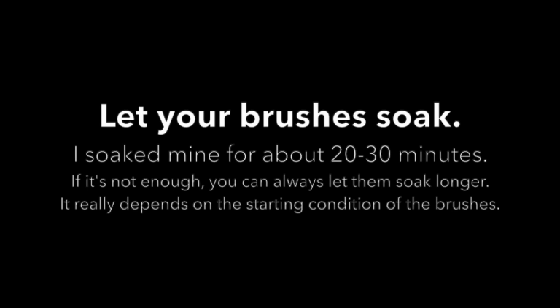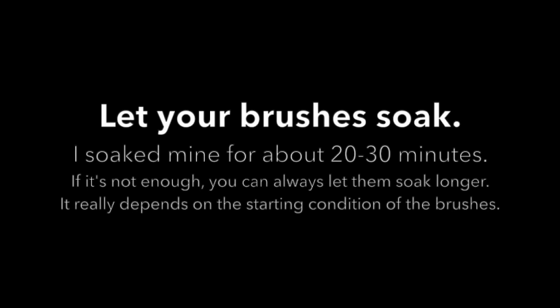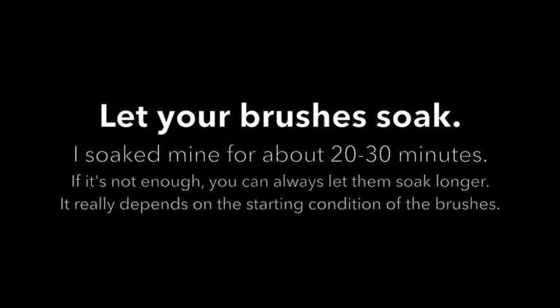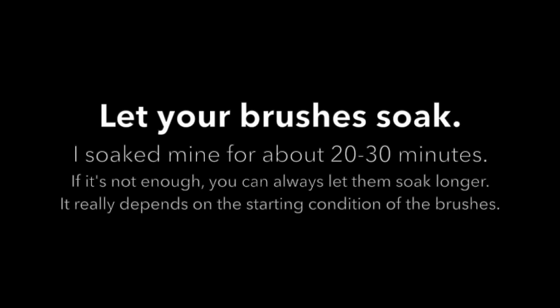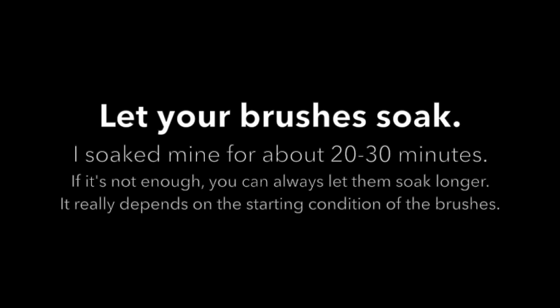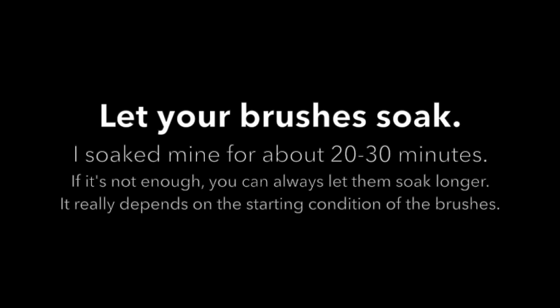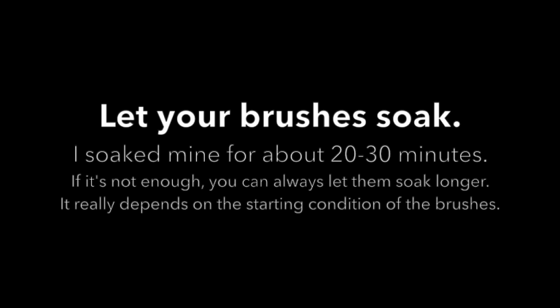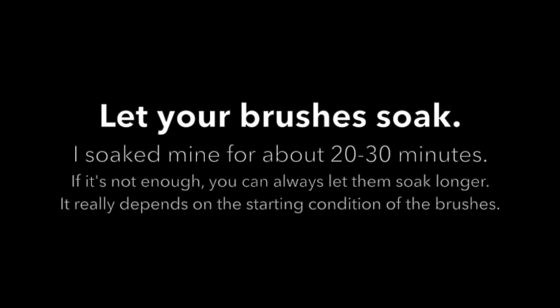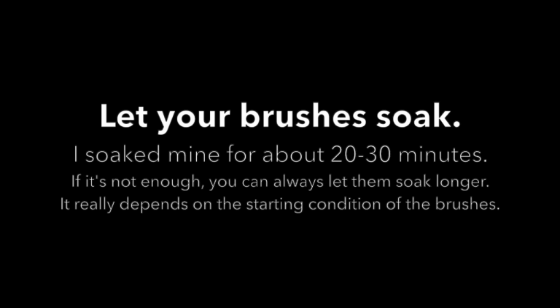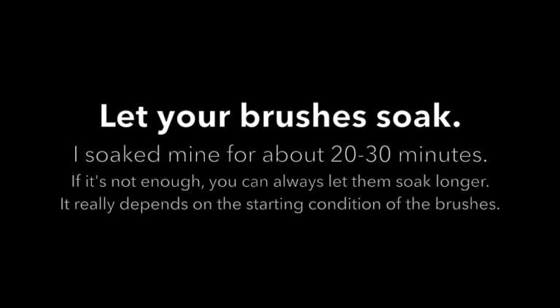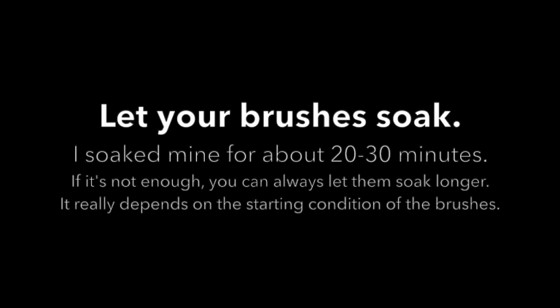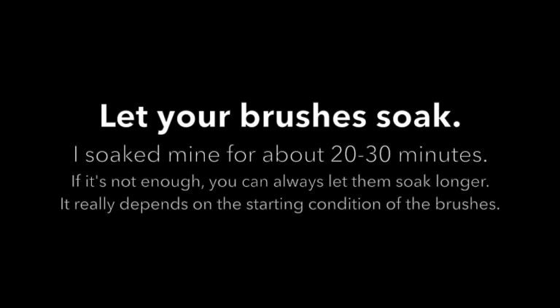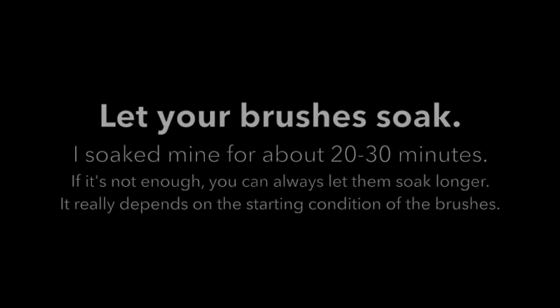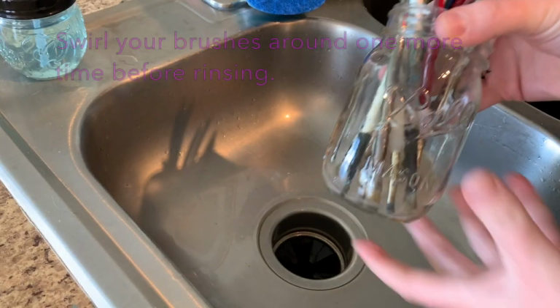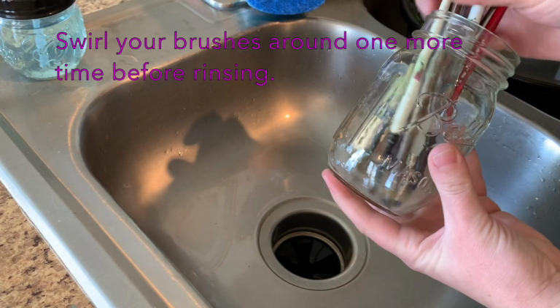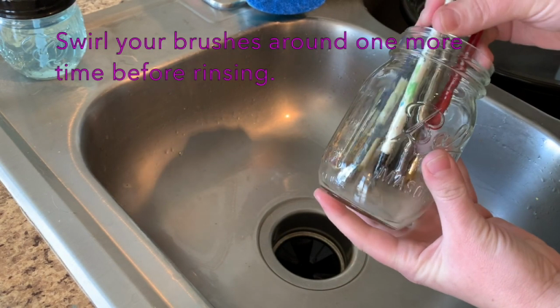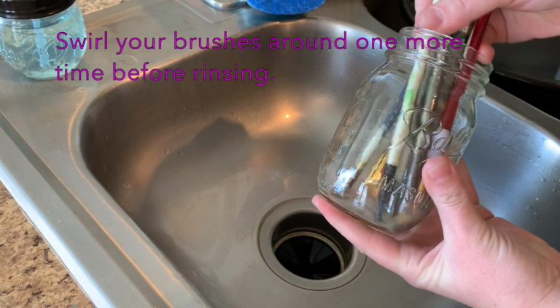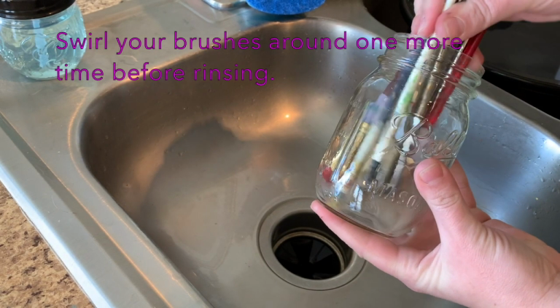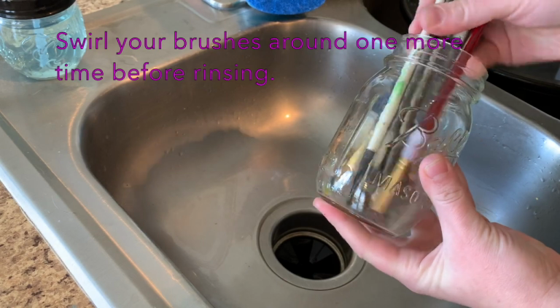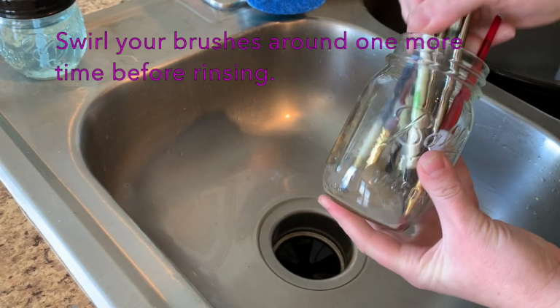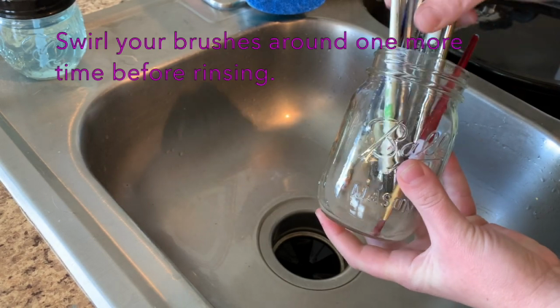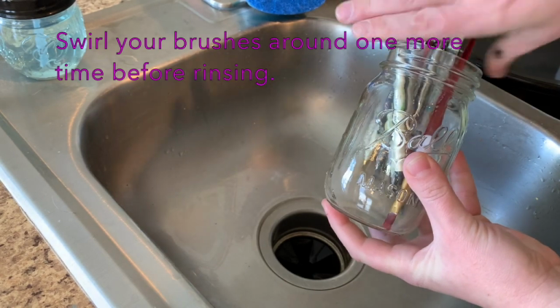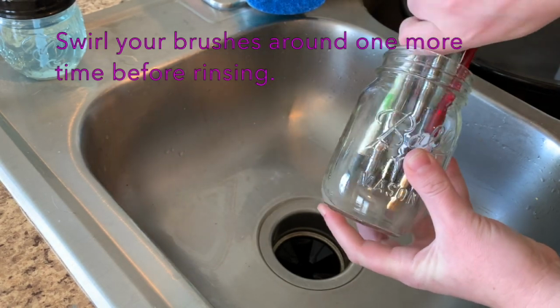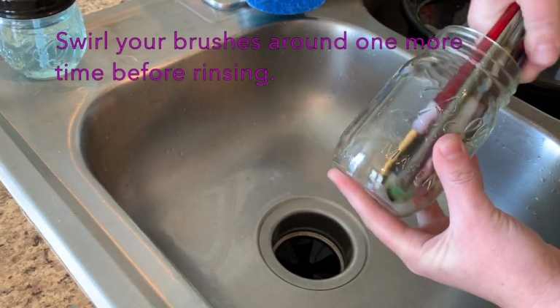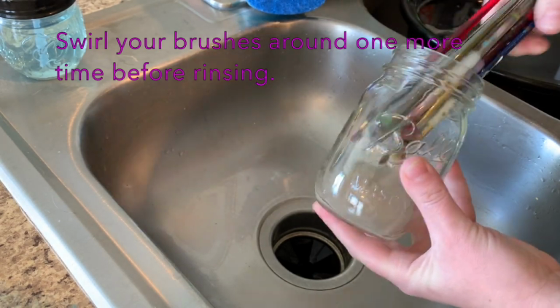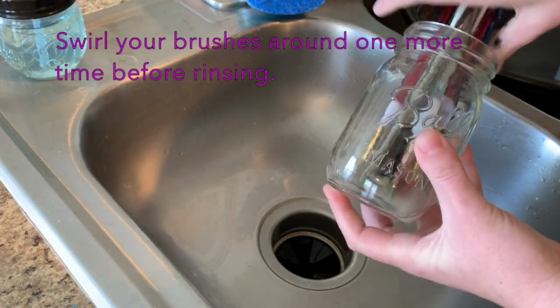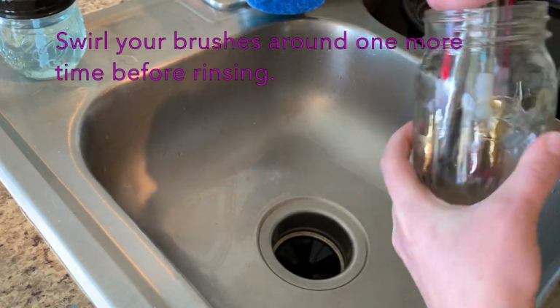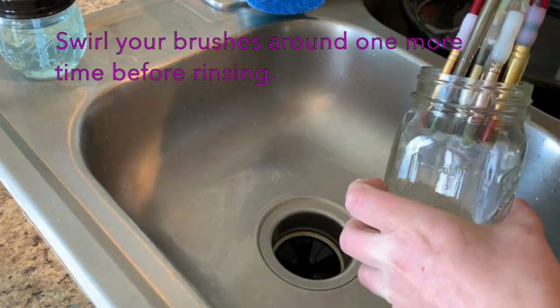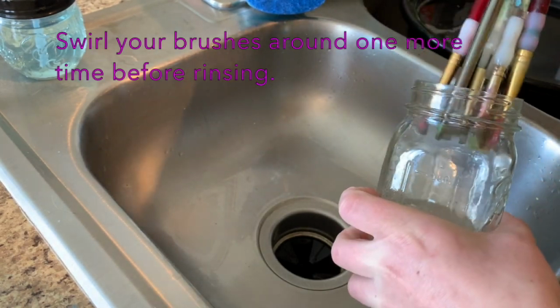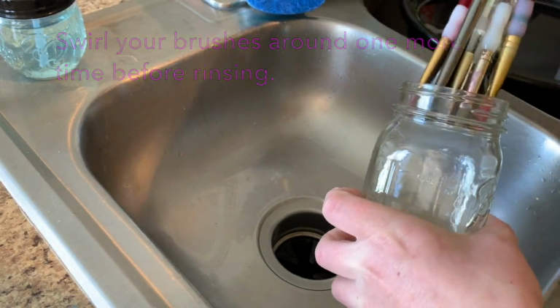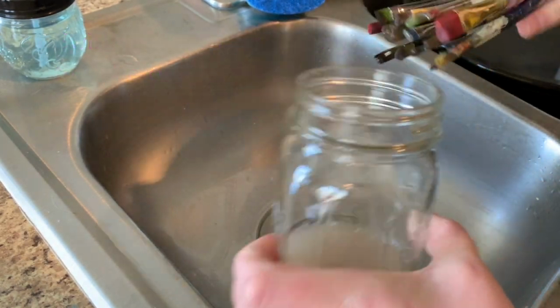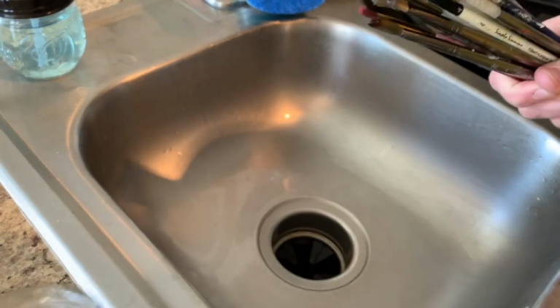I soaked mine for about 20 to 30 minutes, but if that's not enough you can definitely soak longer — it depends on the condition of the bristles. I'm swirling around one more time before rinsing, and I can already tell a bunch of the dry paint has come out of the bristles.